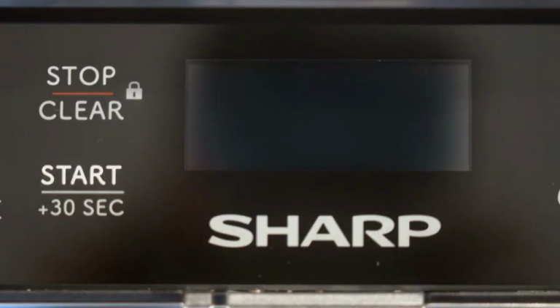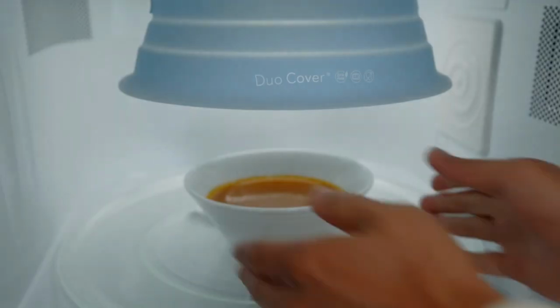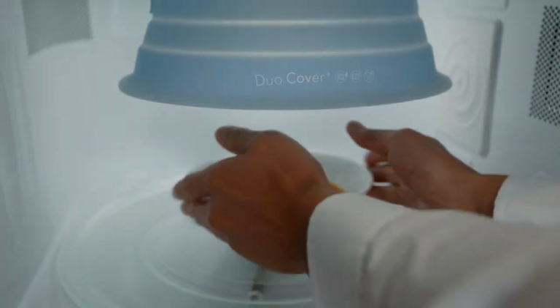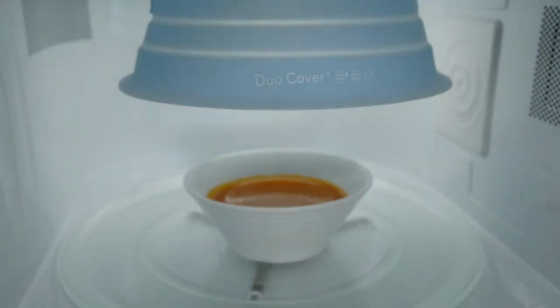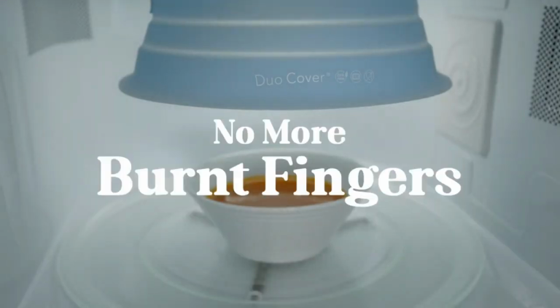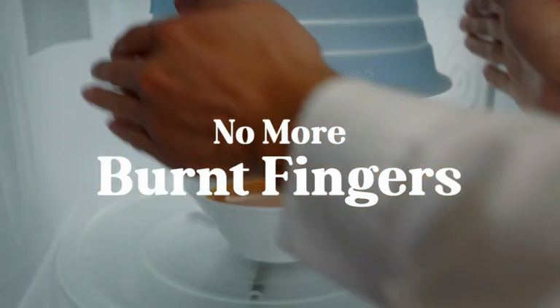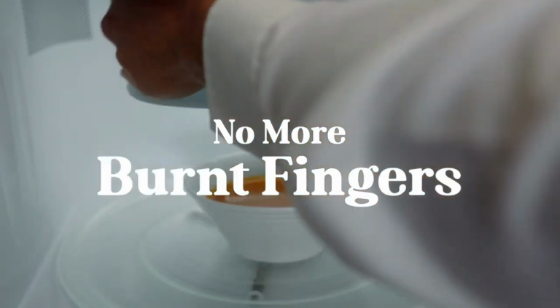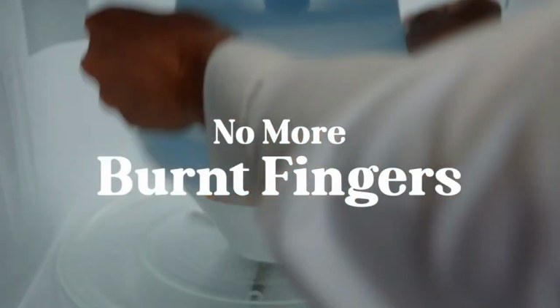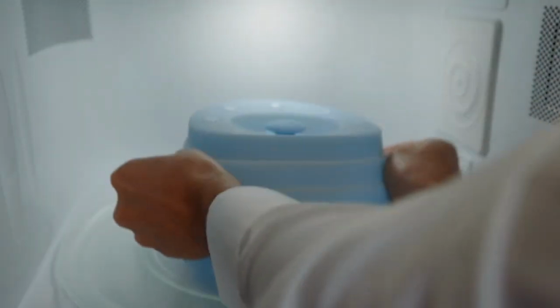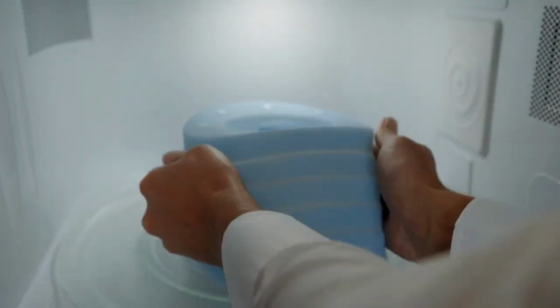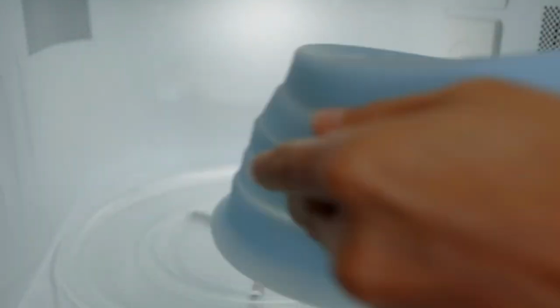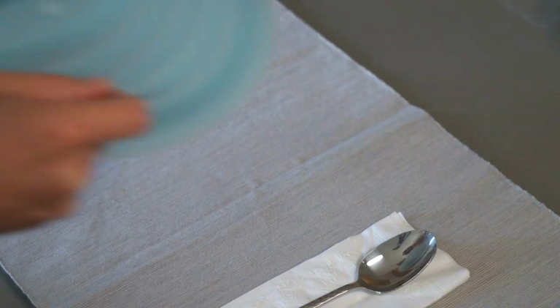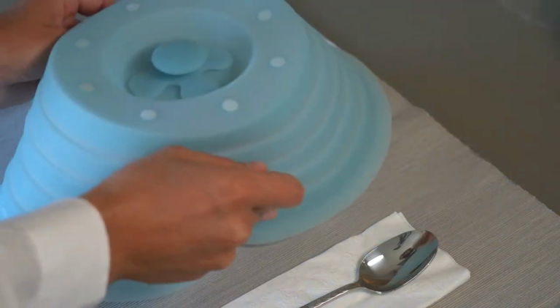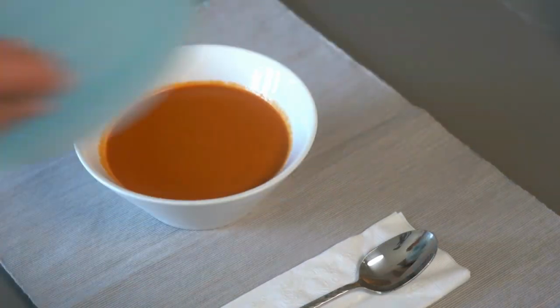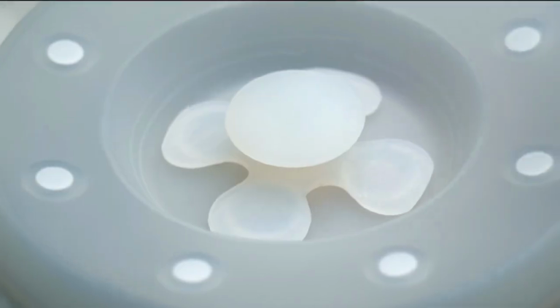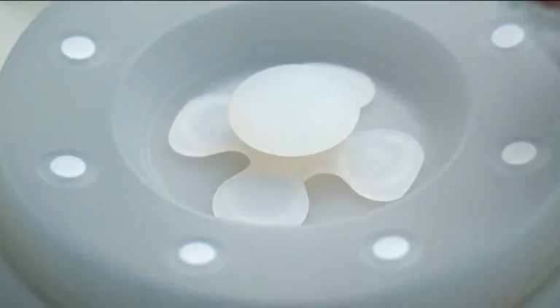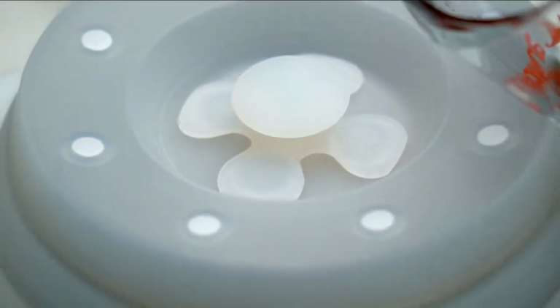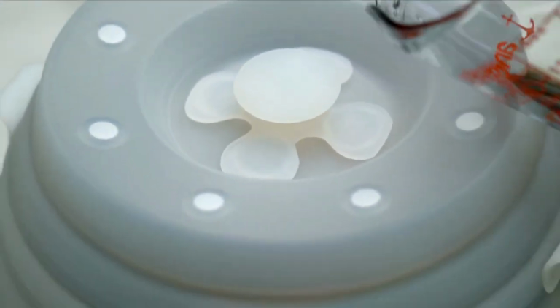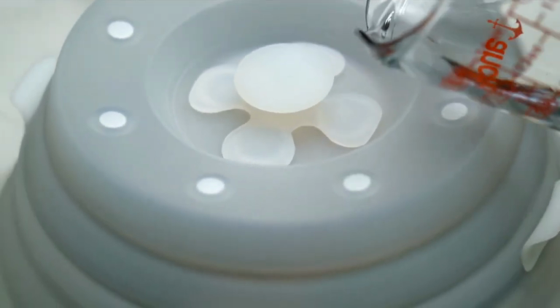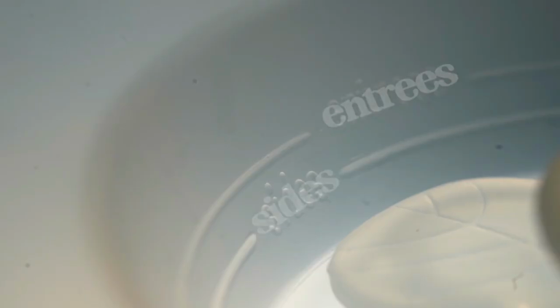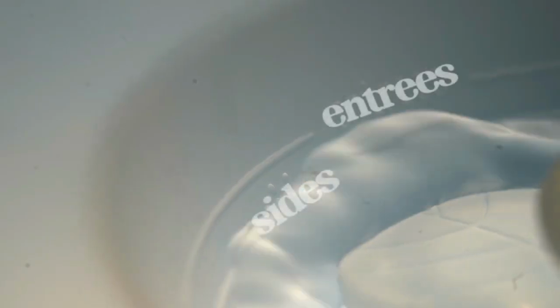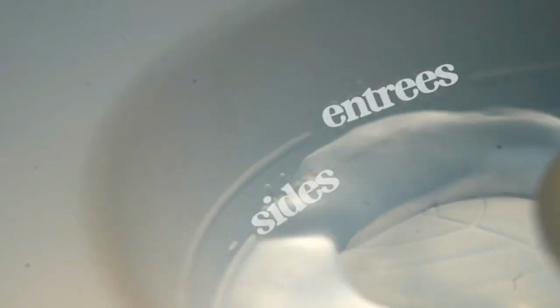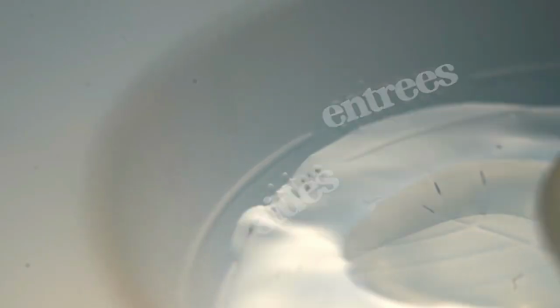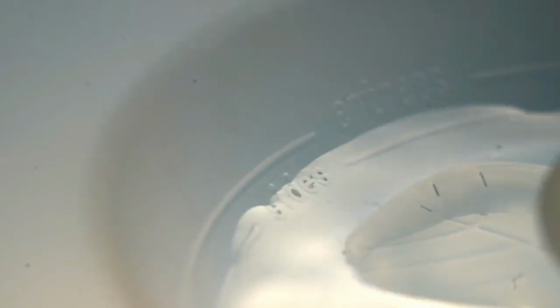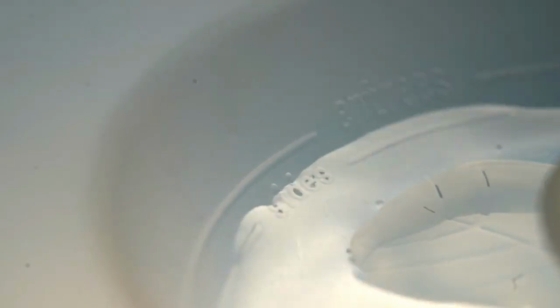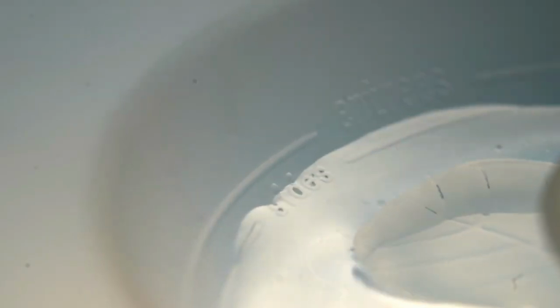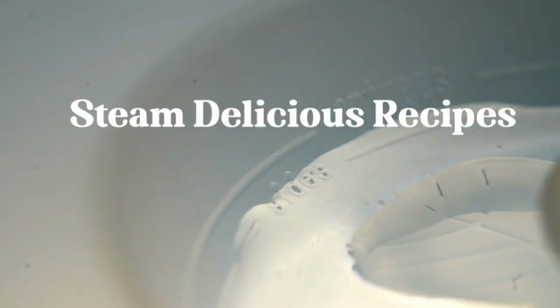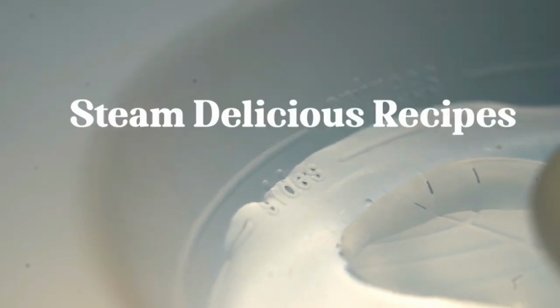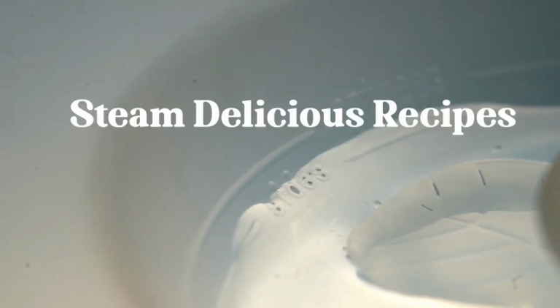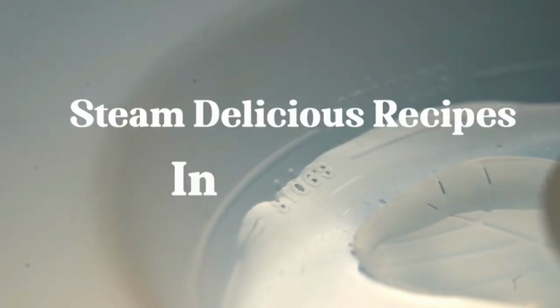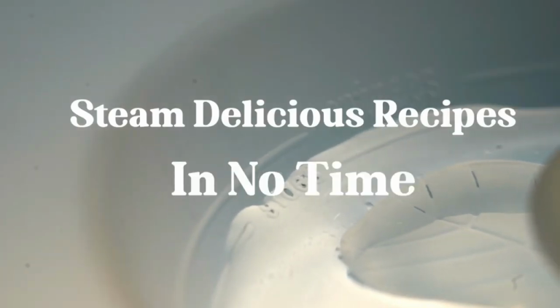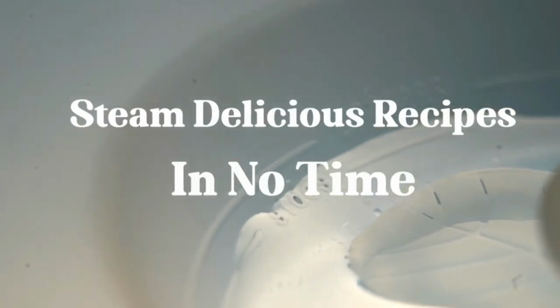Plus, it comes with a reusable and biodegradable dishcloth that is perfect for counter-cleaning and hand-drying. If you're looking for a reliable and innovative product to make your kitchen experience better, then Dew Cover is the way to go.